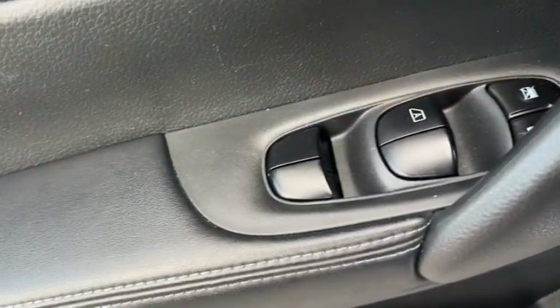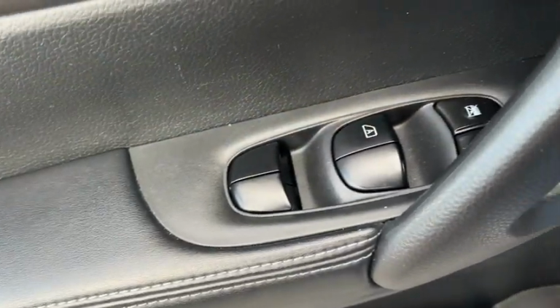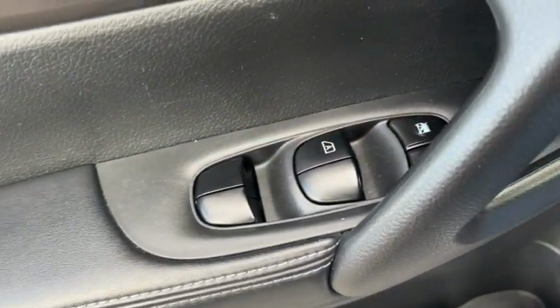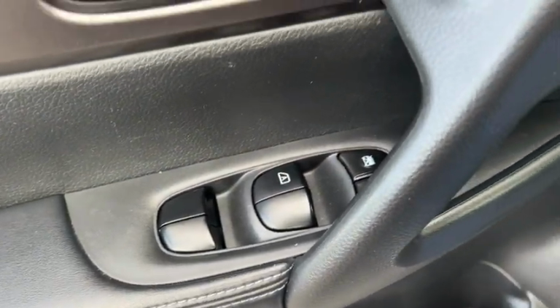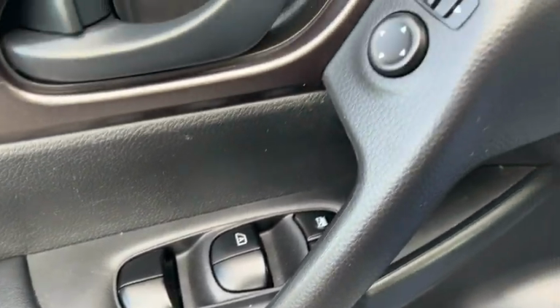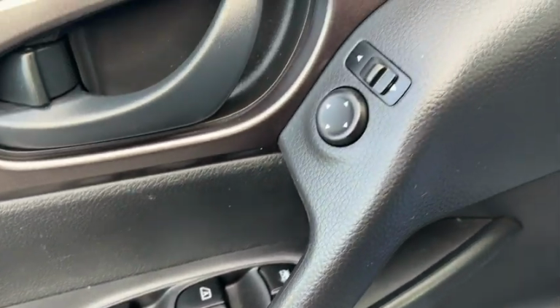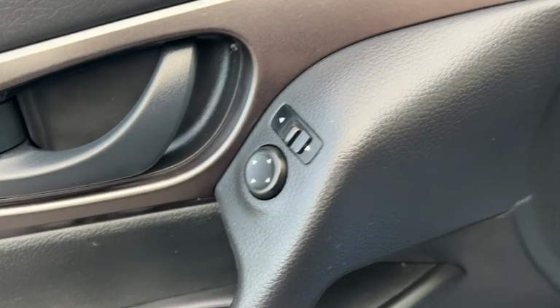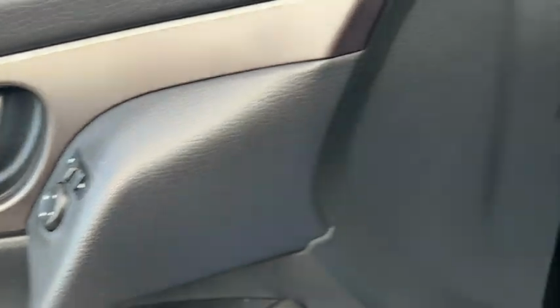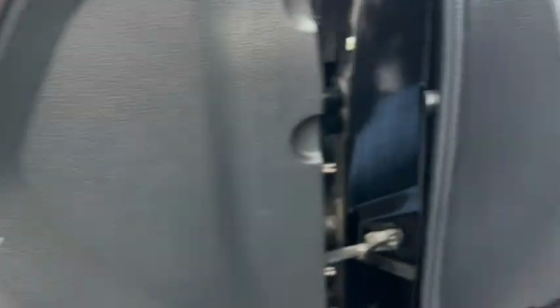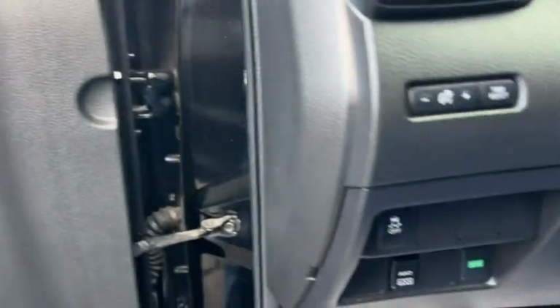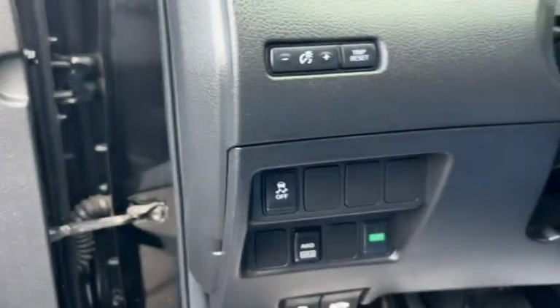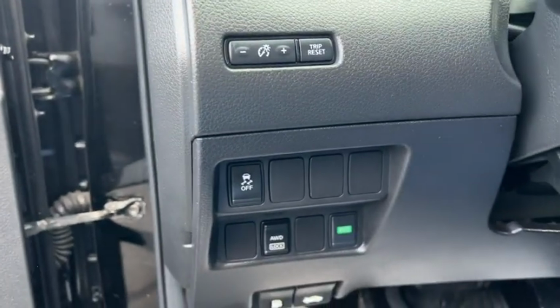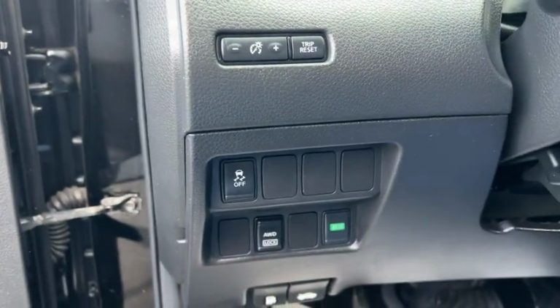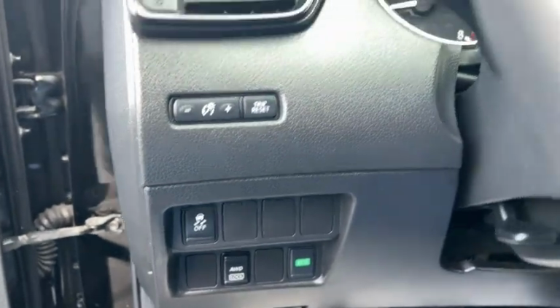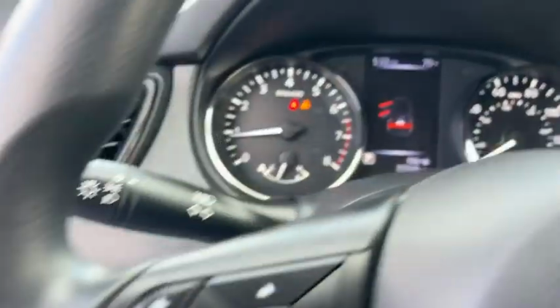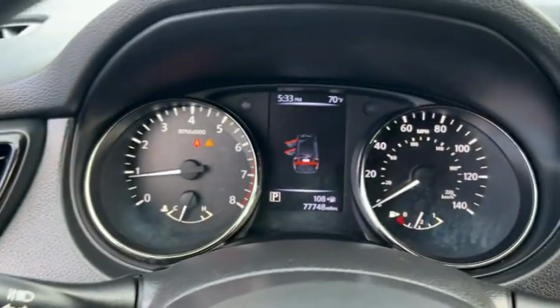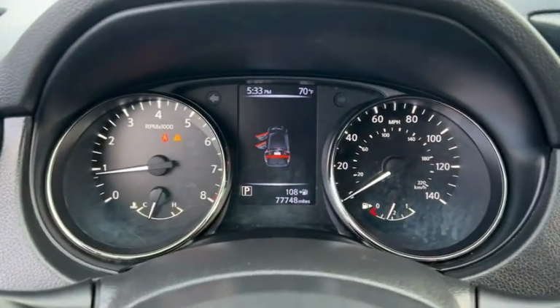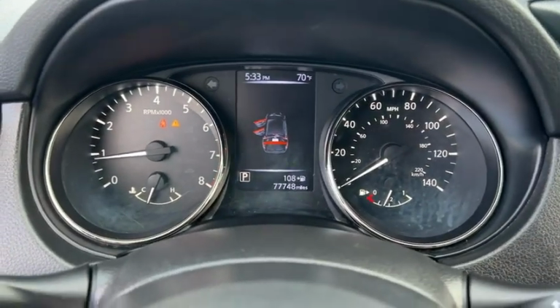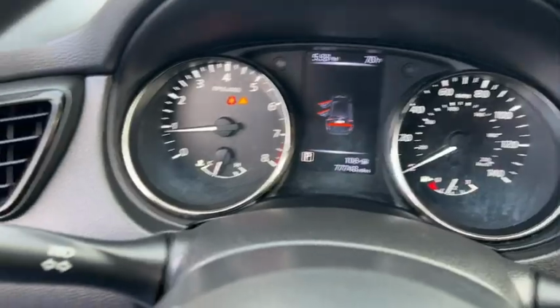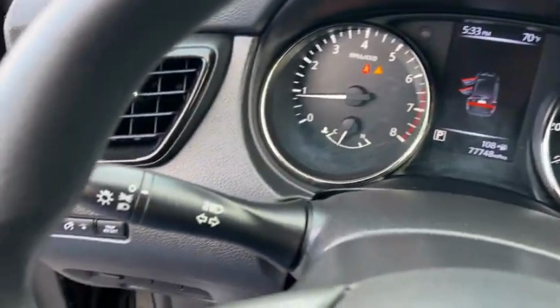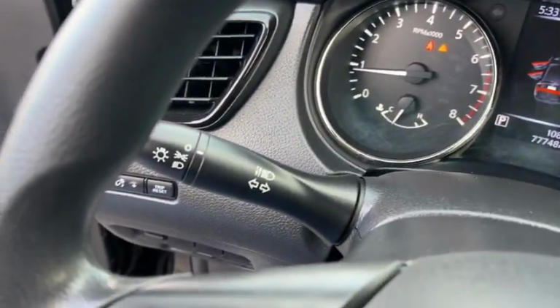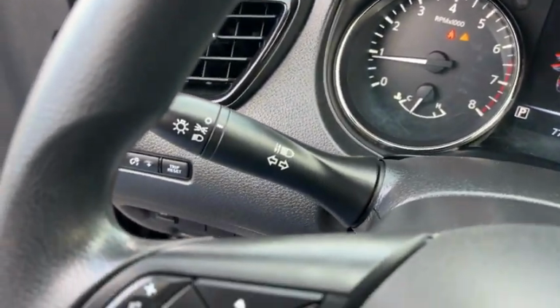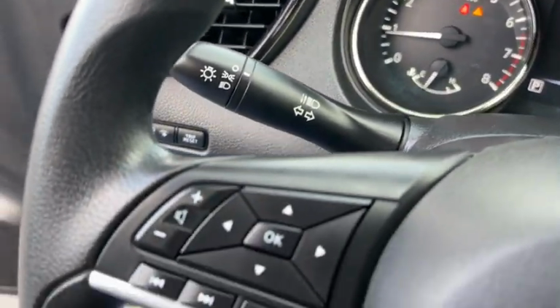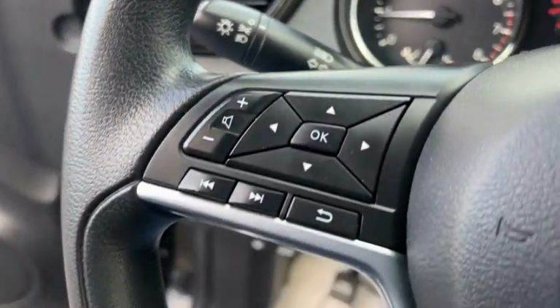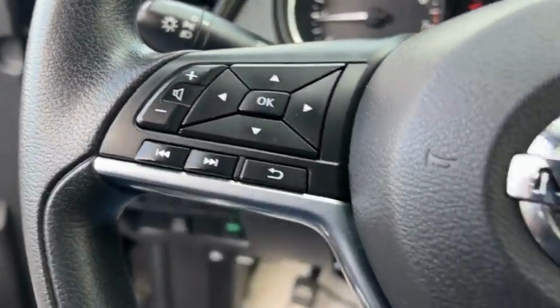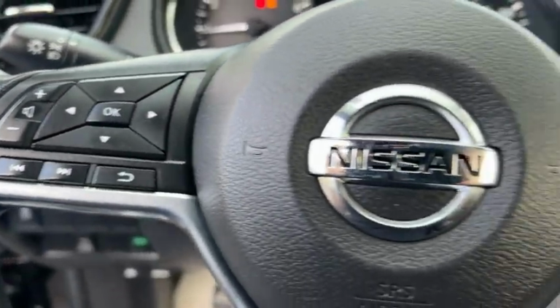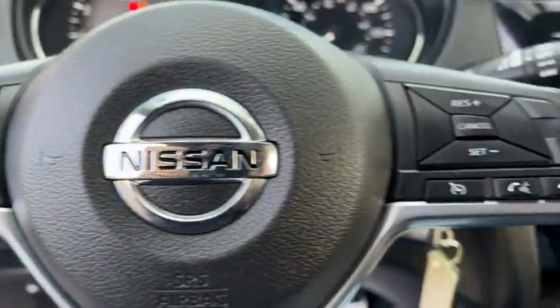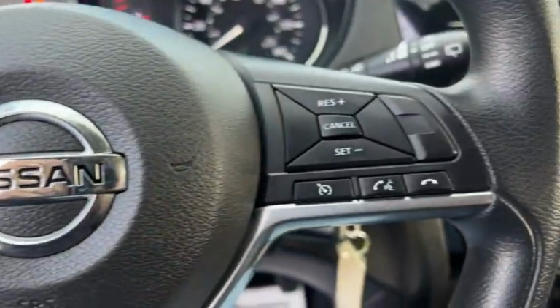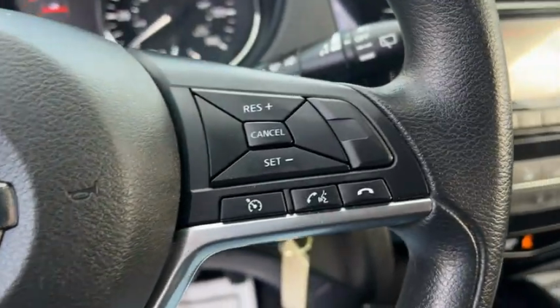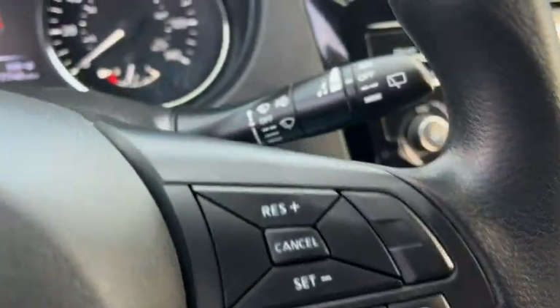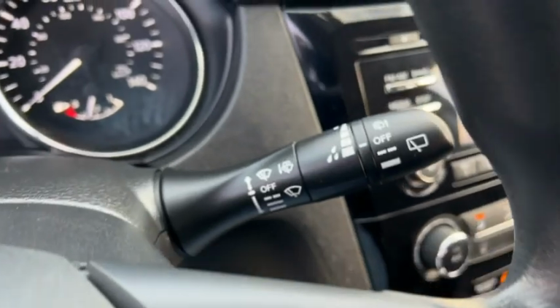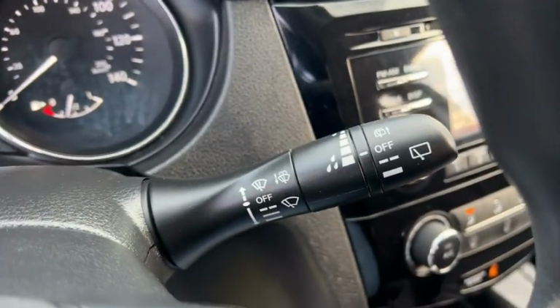Inside you'll find a backup camera, keyless entry, satellite radio, auxiliary audio input, steering wheel audio controls, MP3 player, security system, cruise control, trip computer, and child safety locks.